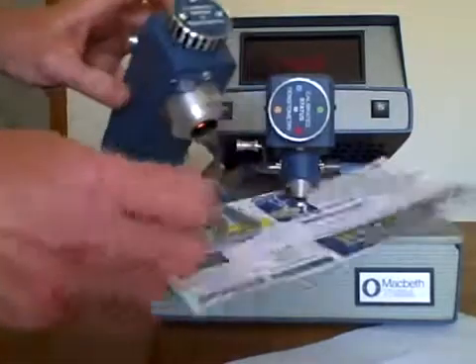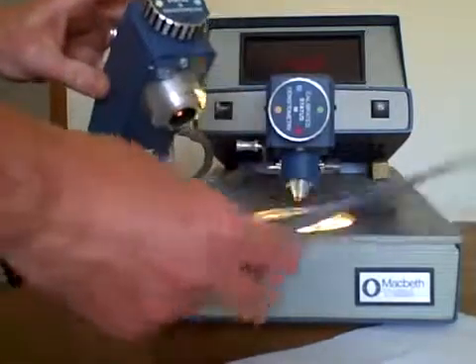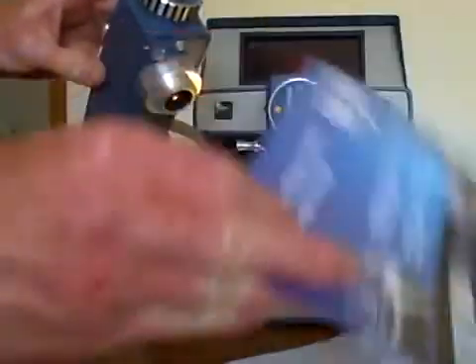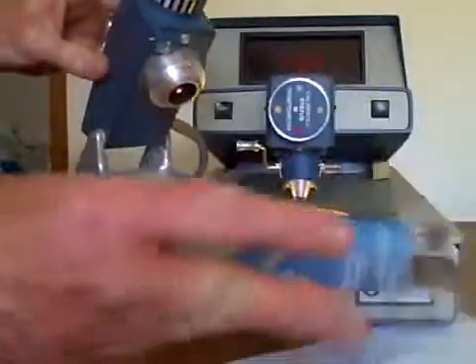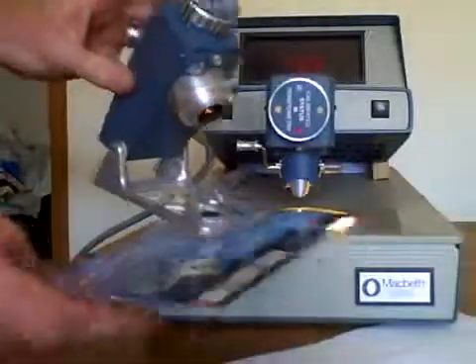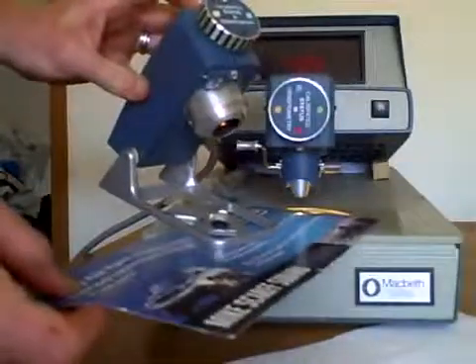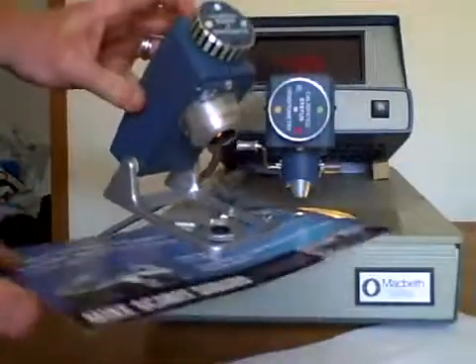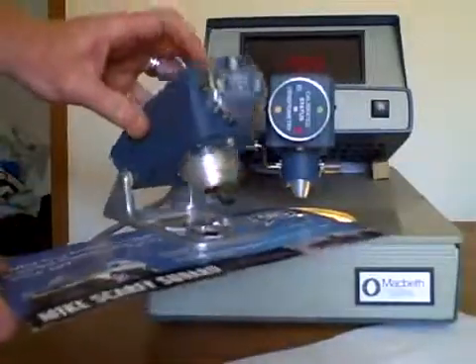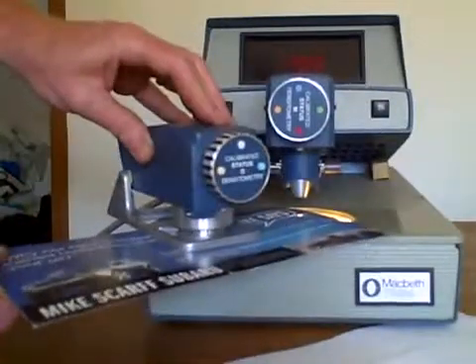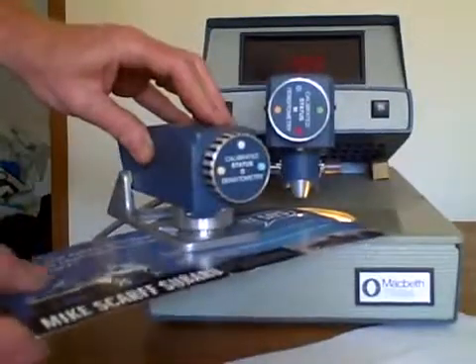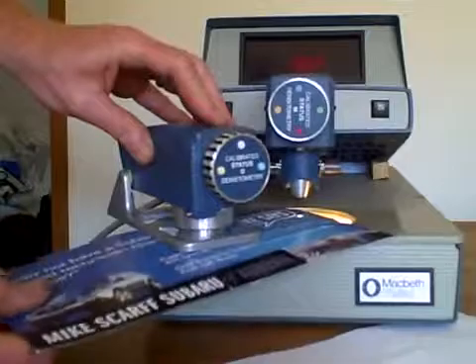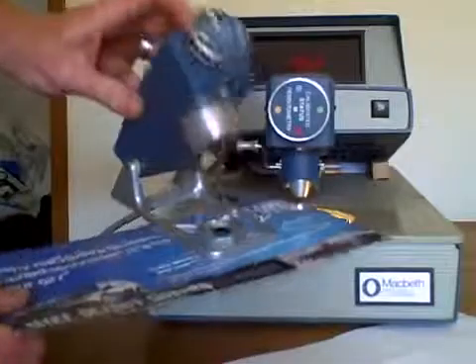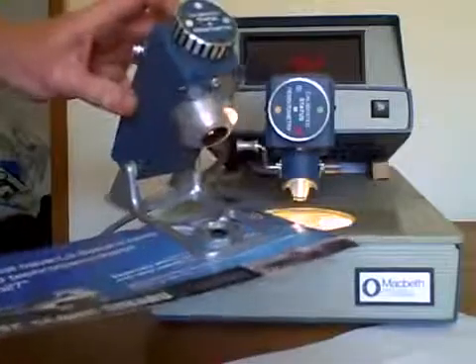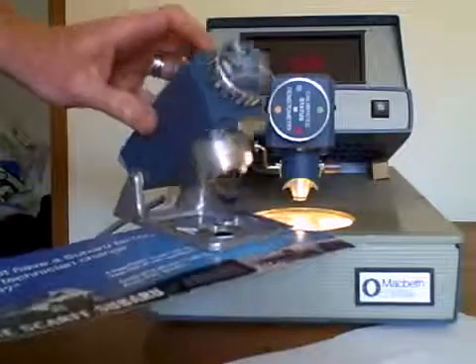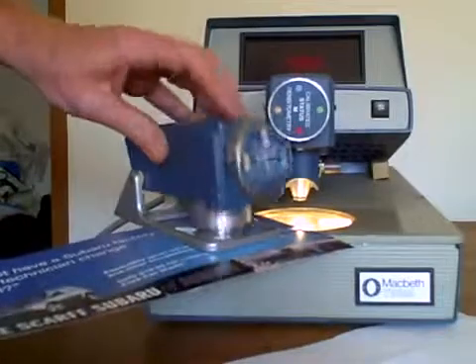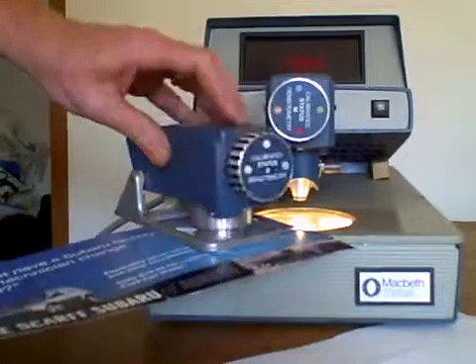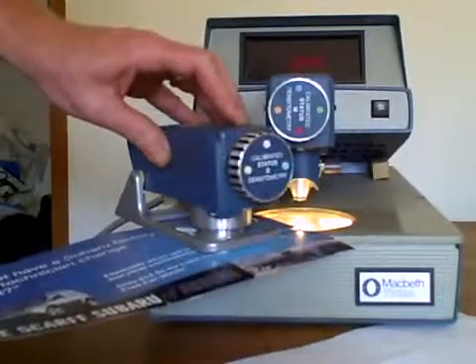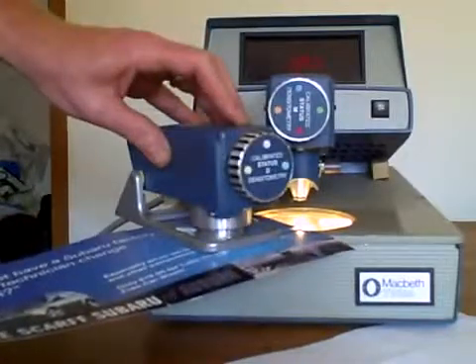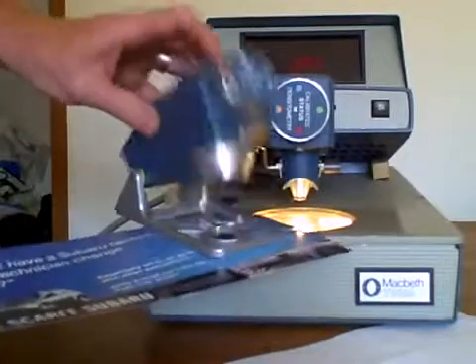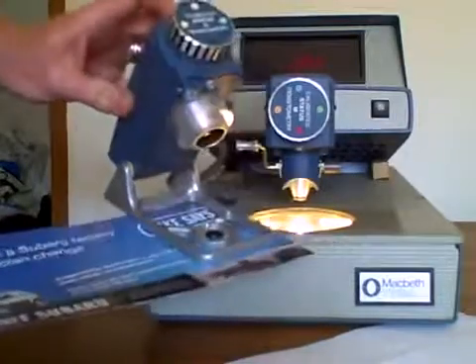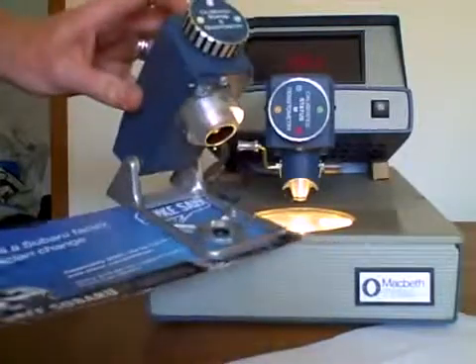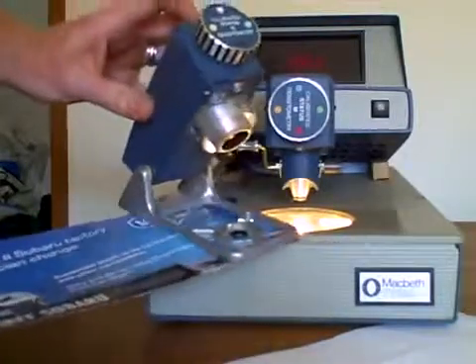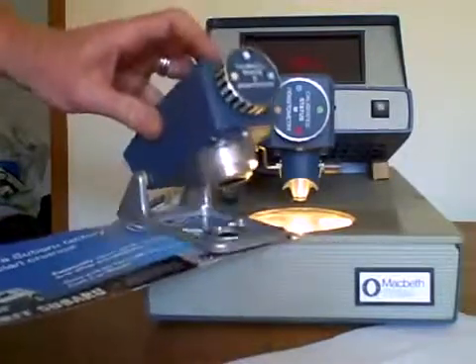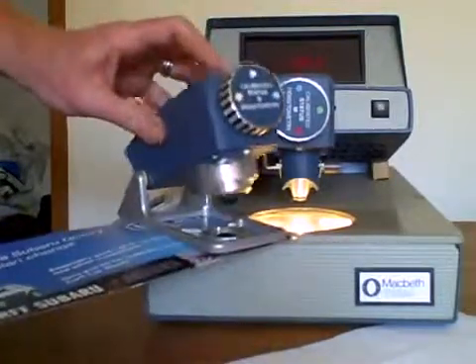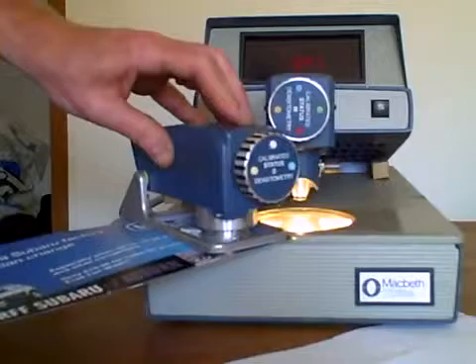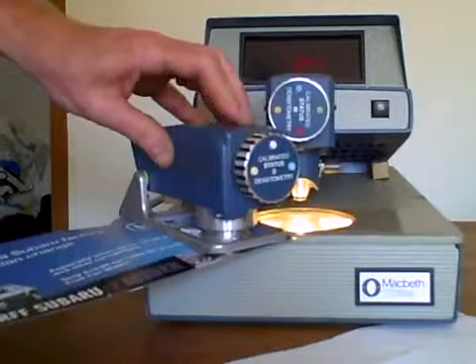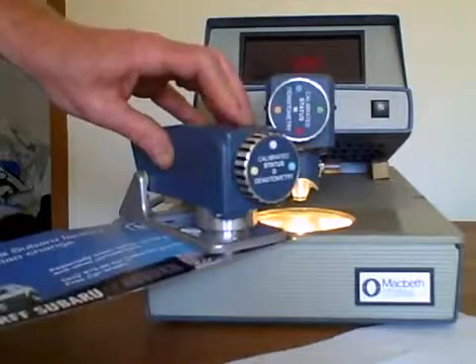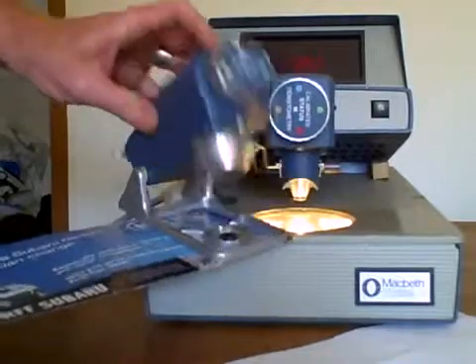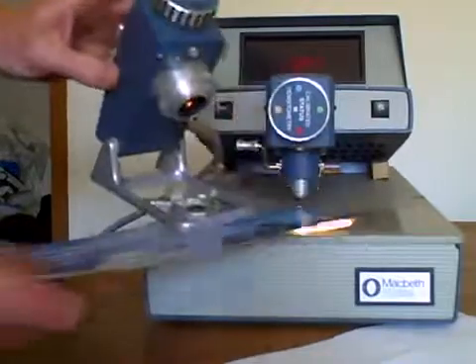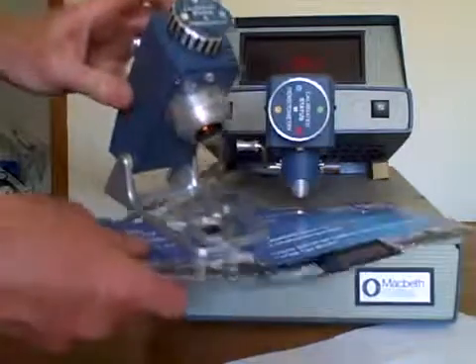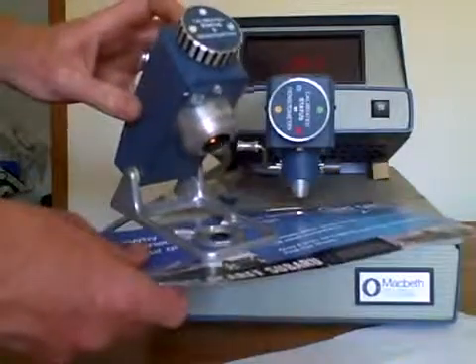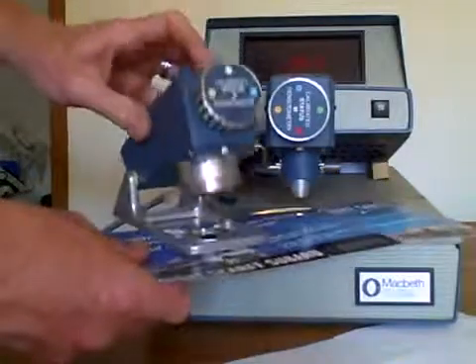Turning over here, it's a different color. Here are some different shades of blue — this shows the subtlety of the machine. You can see on these various types of blue colors it's able to pick up the differences quite well.